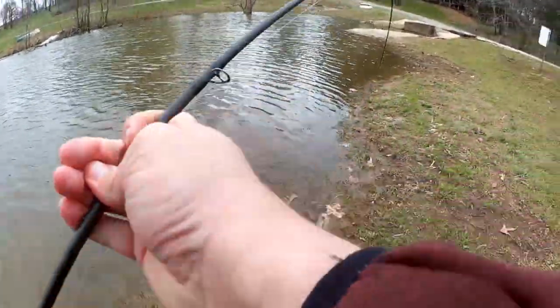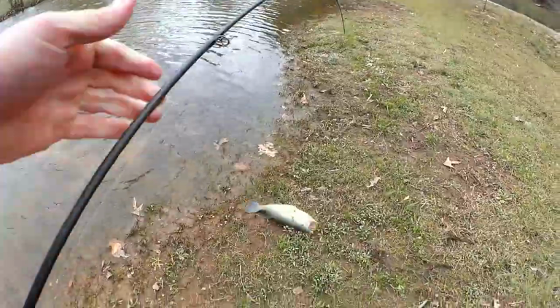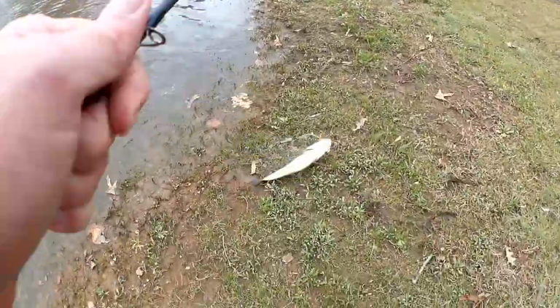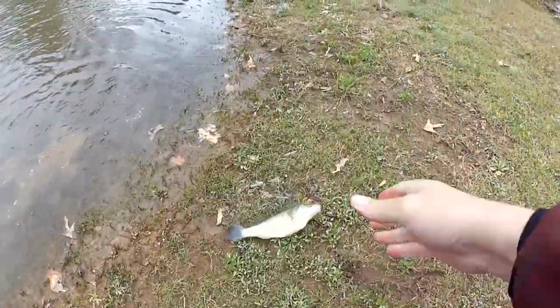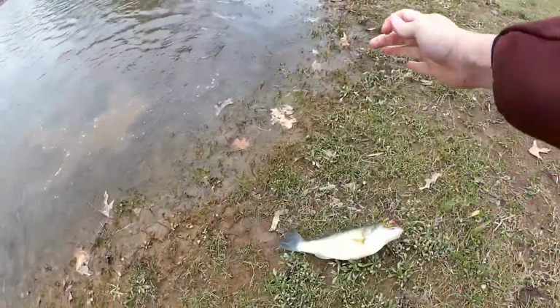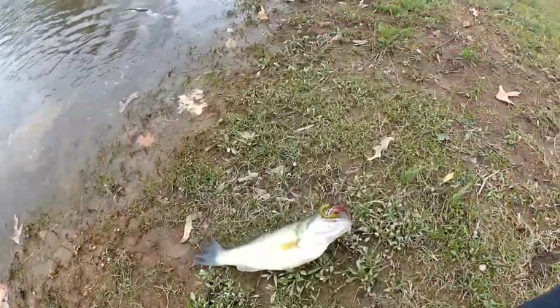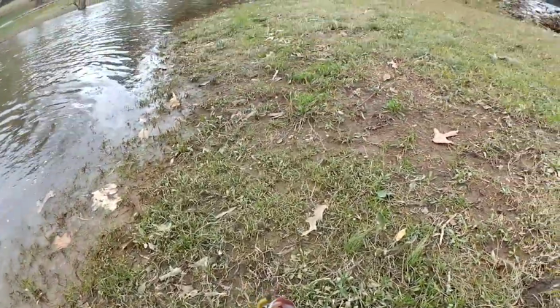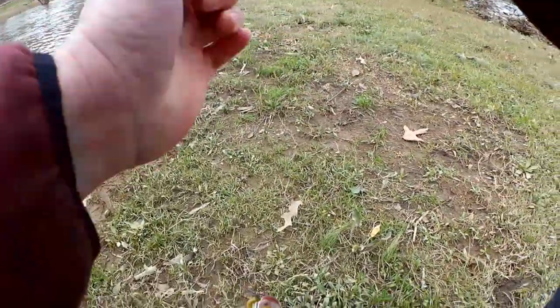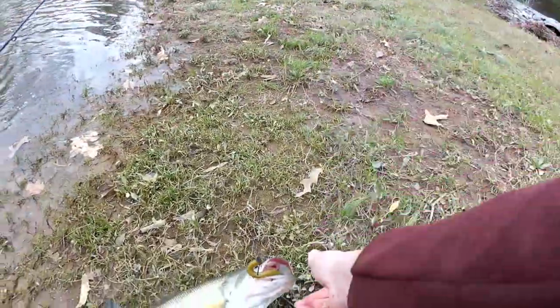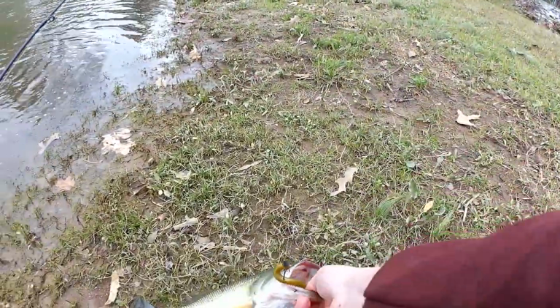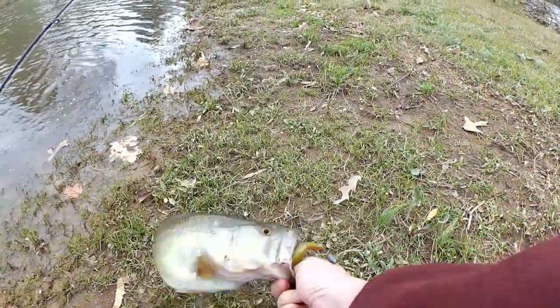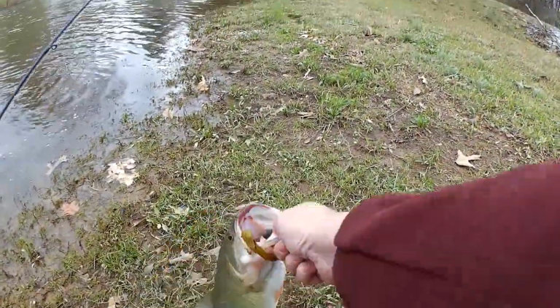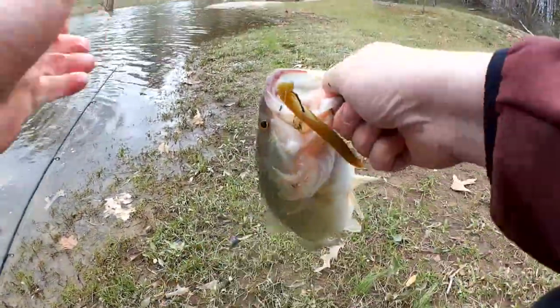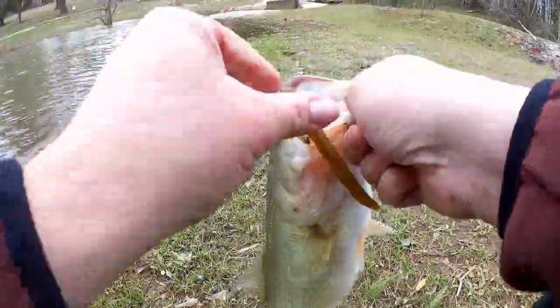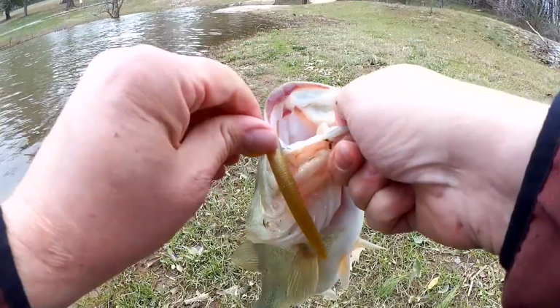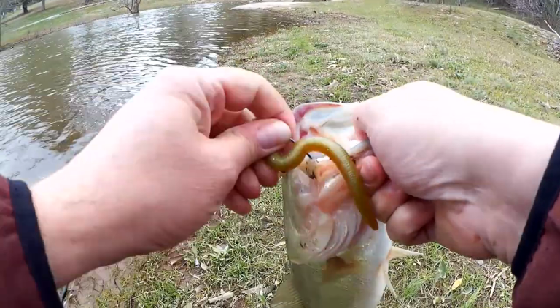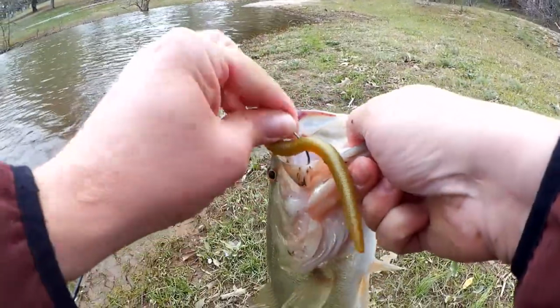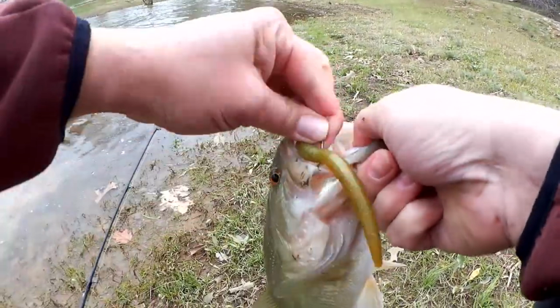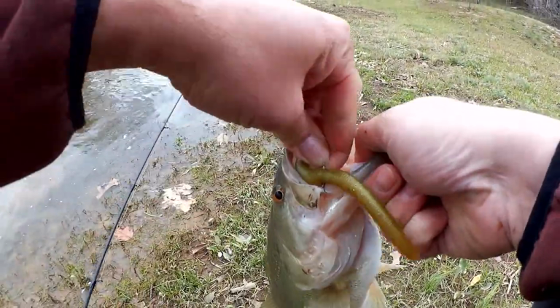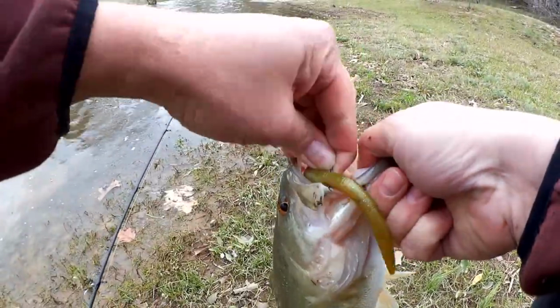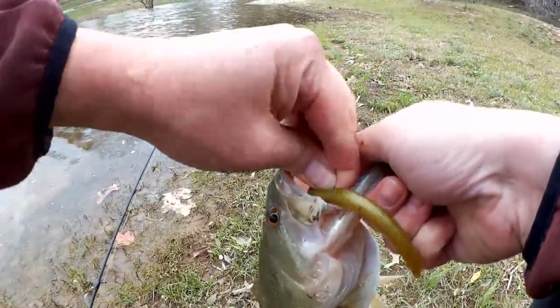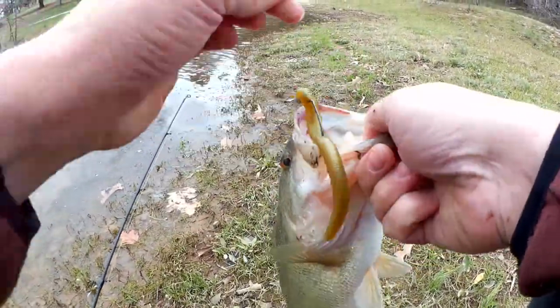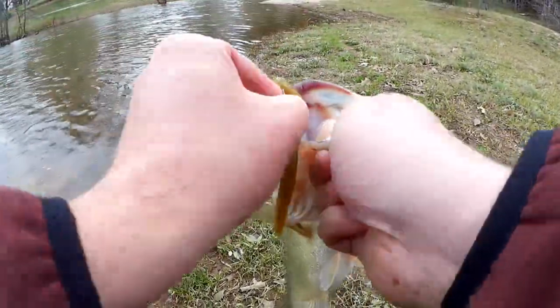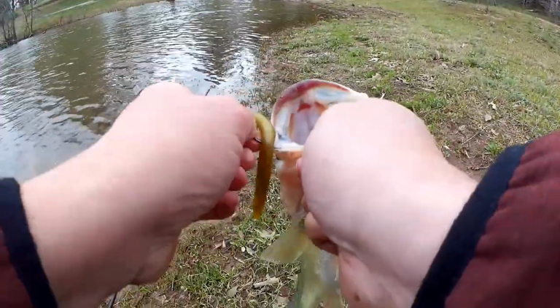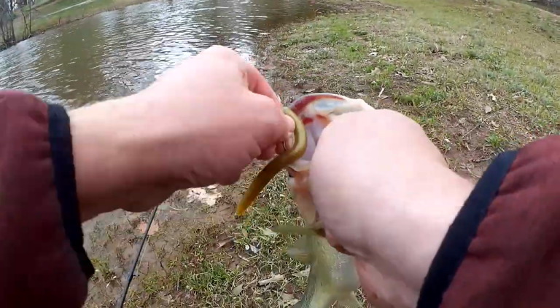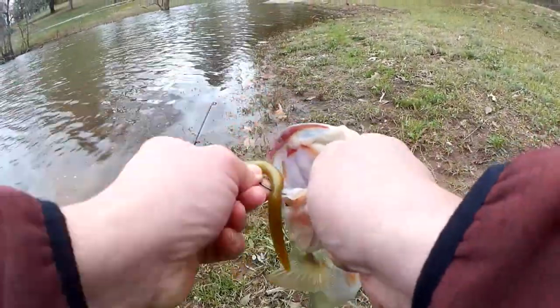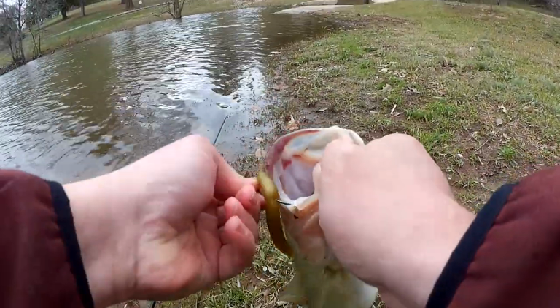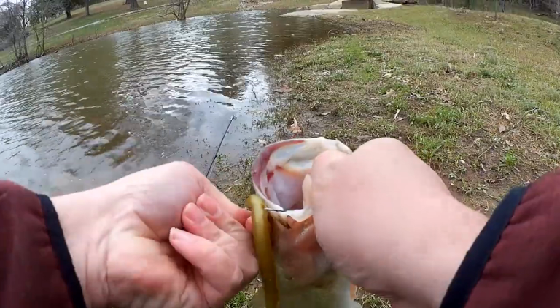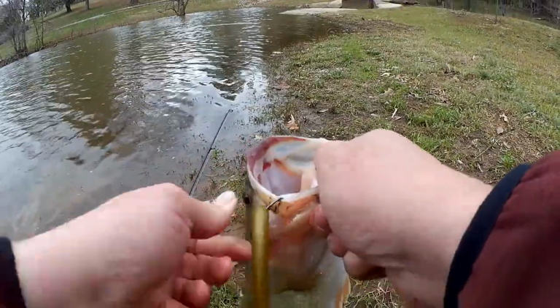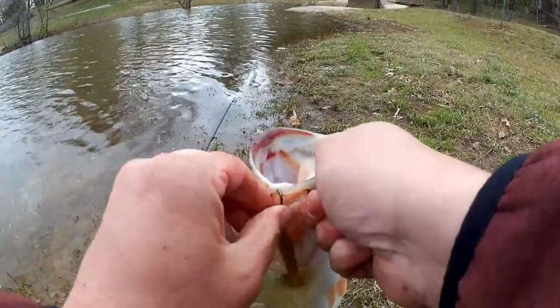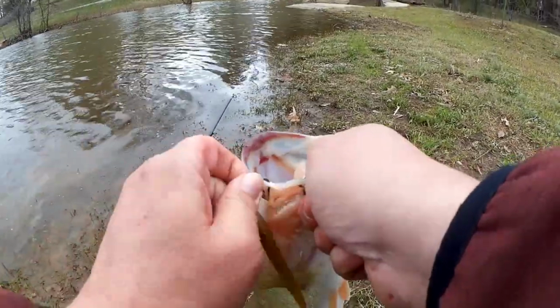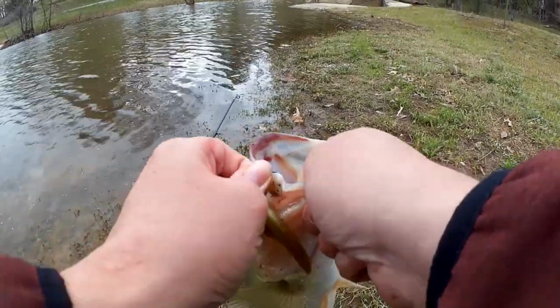Up on the bank. Here we go. Nice. This is the best fish of the year so far. And he is hooked well — he wasn't coming off.